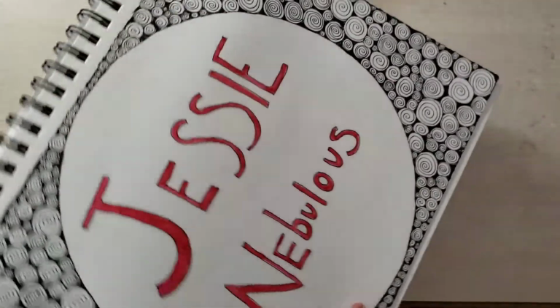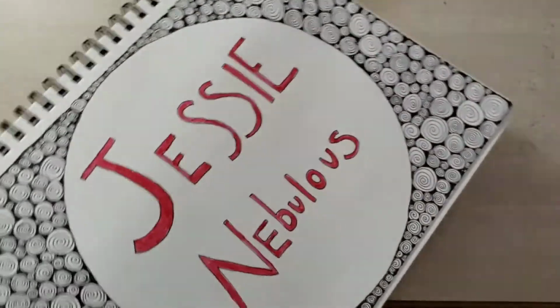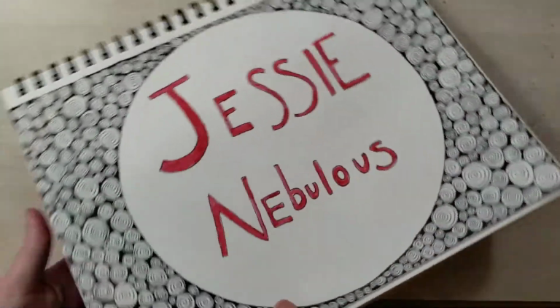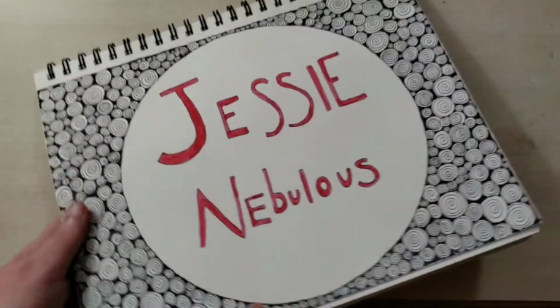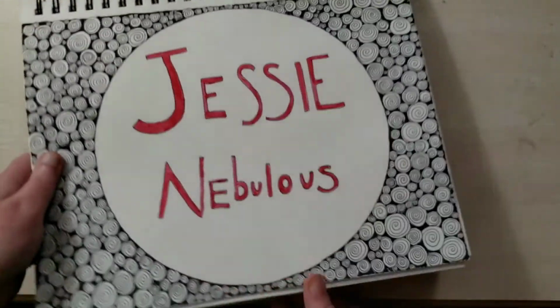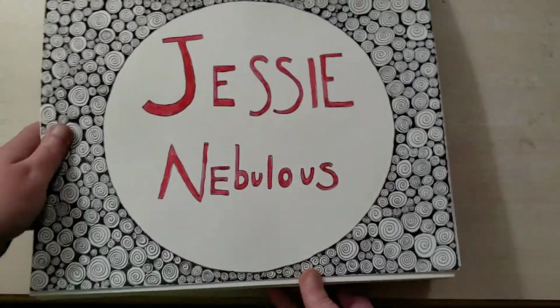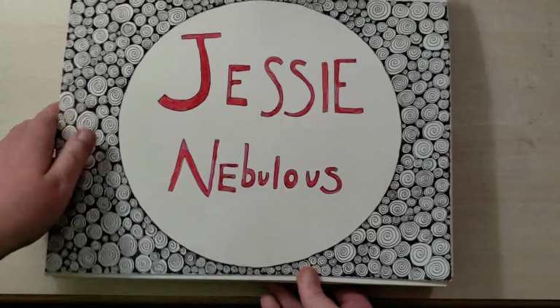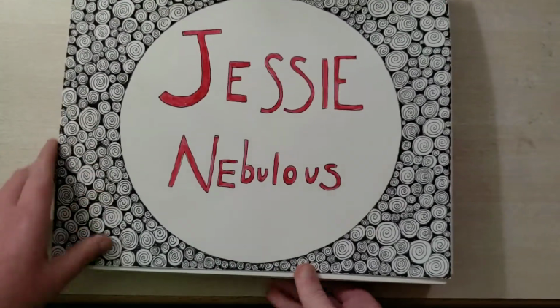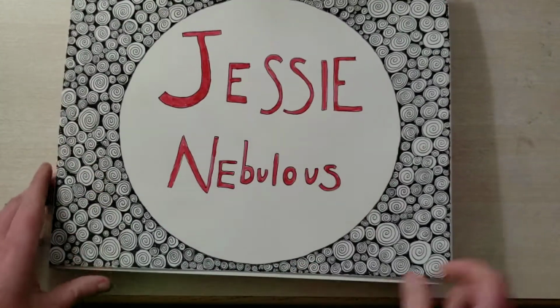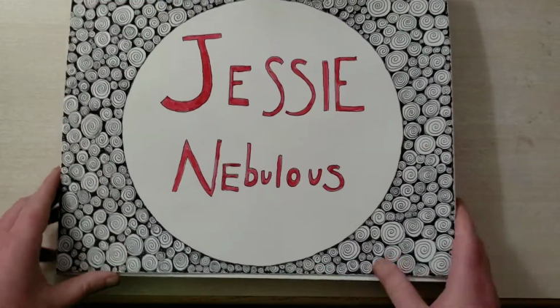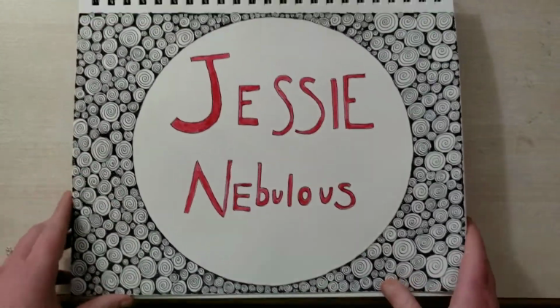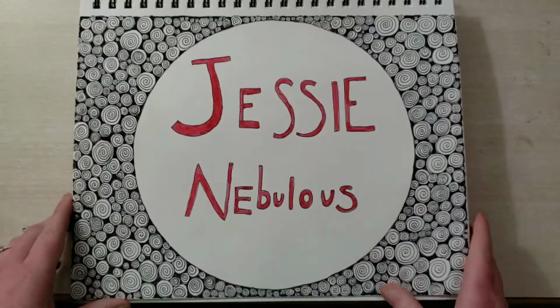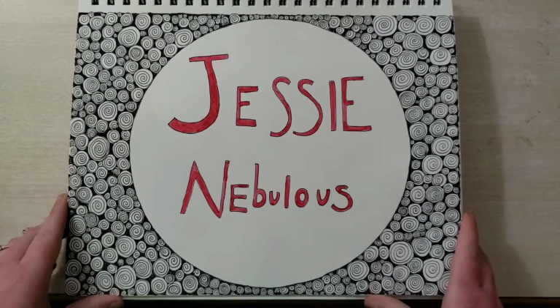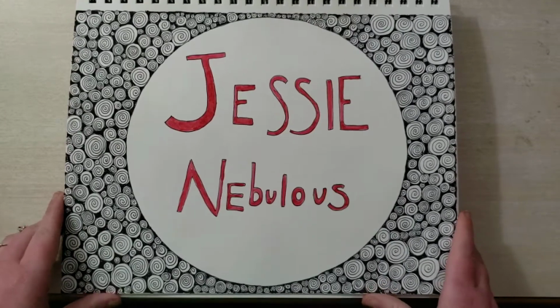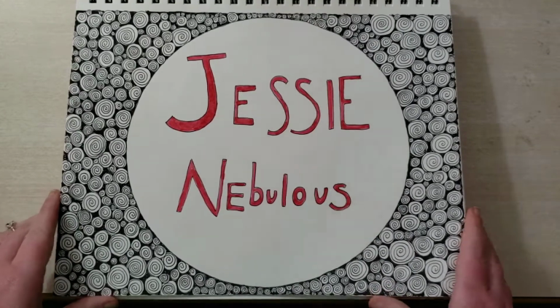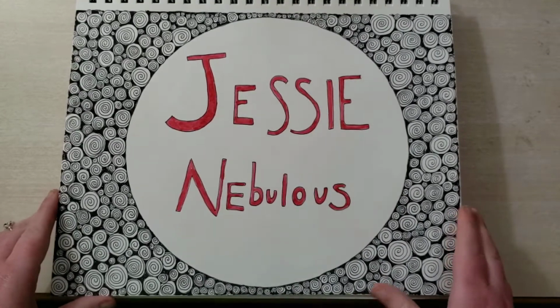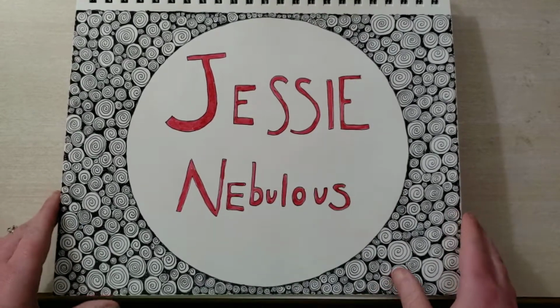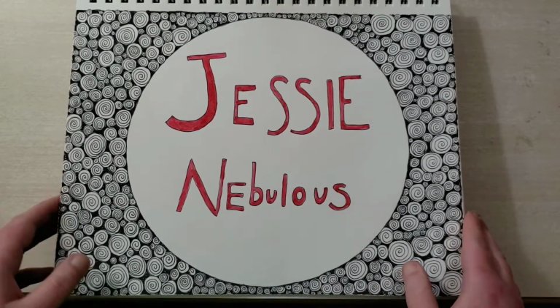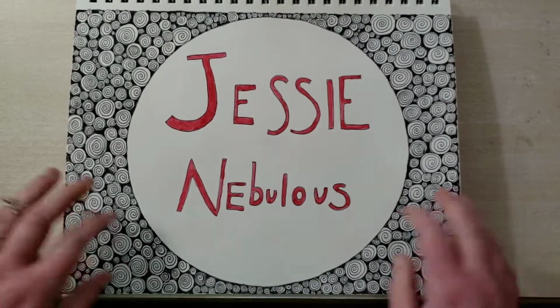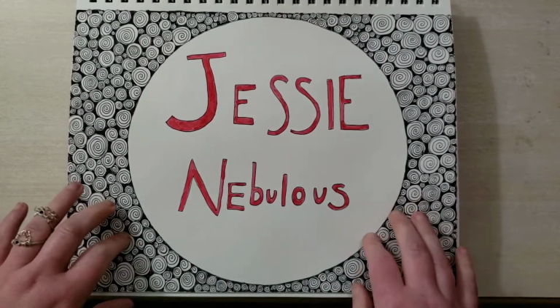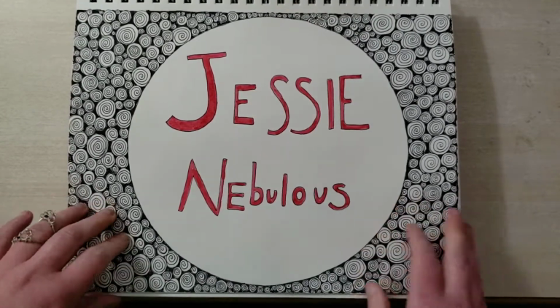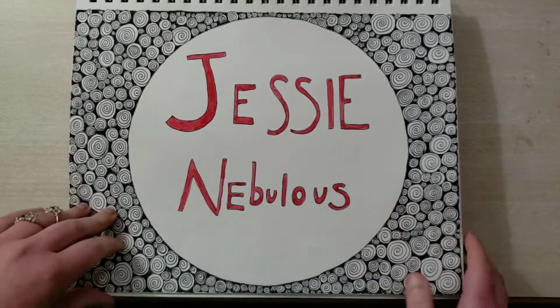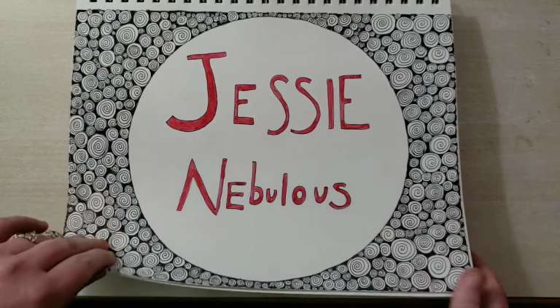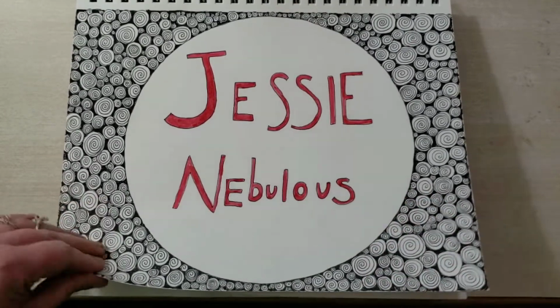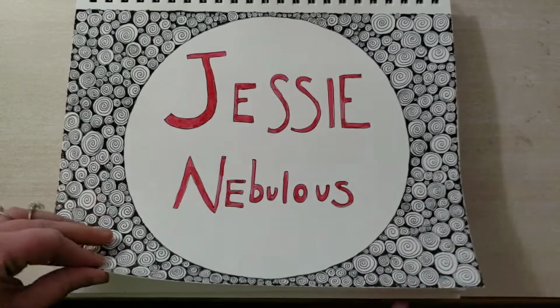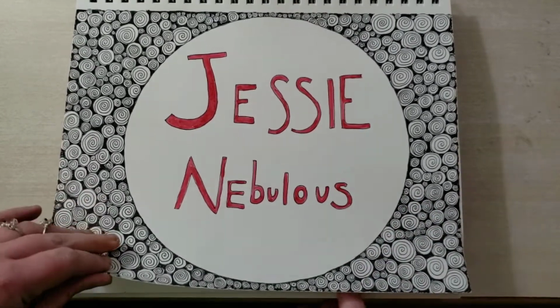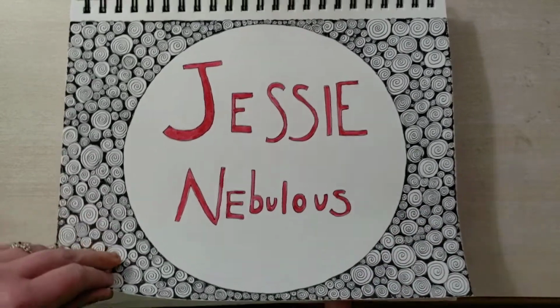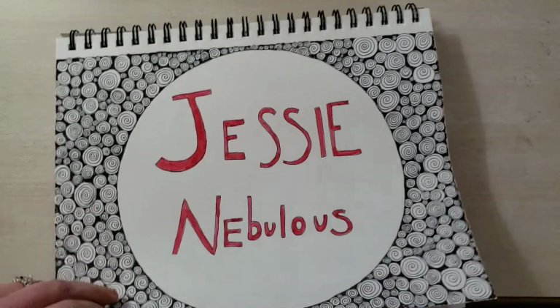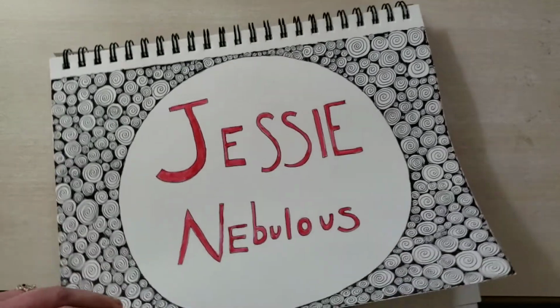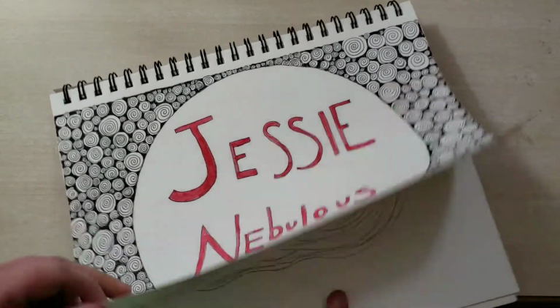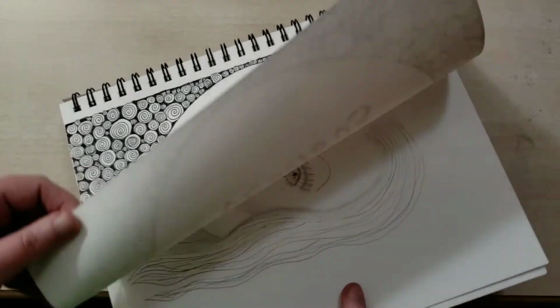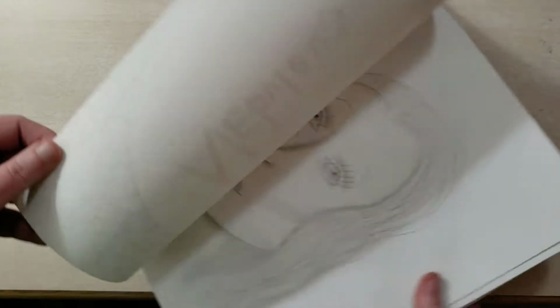This is actually the end card for my videos, so if you've watched my videos before, you've seen this. Just Jessie Nebulous.